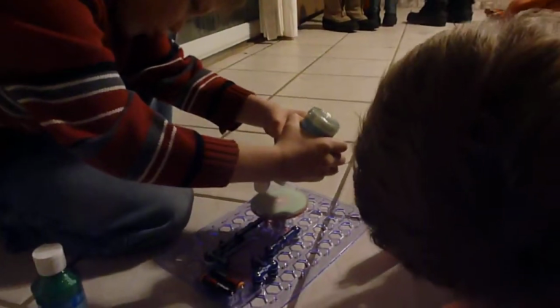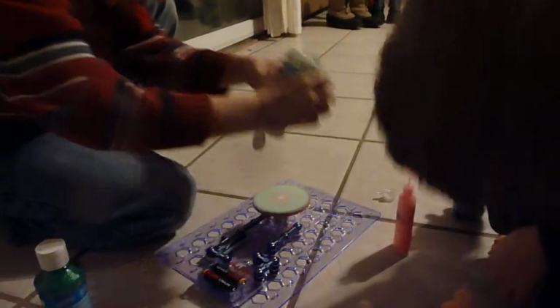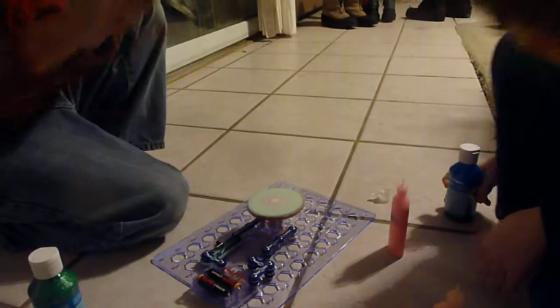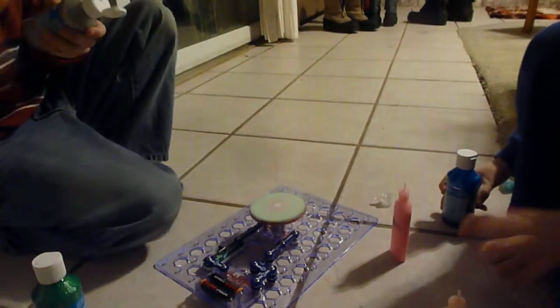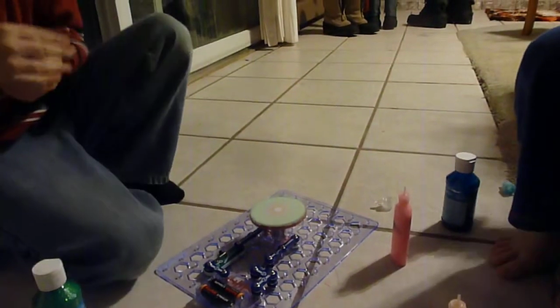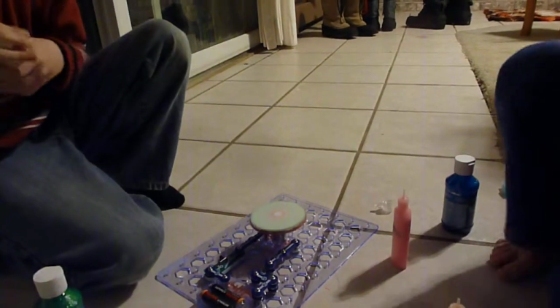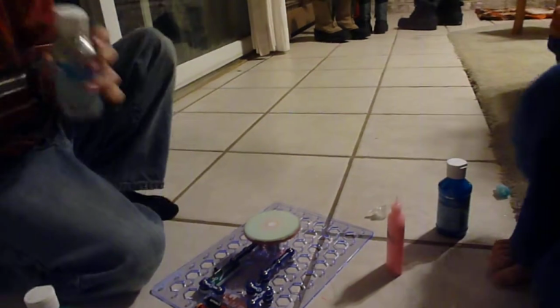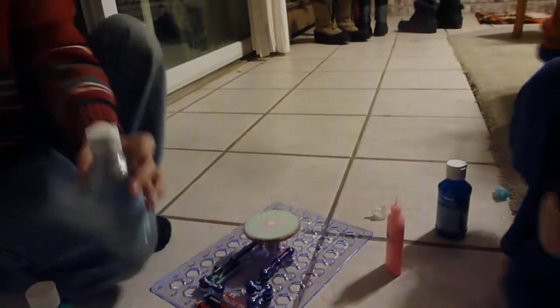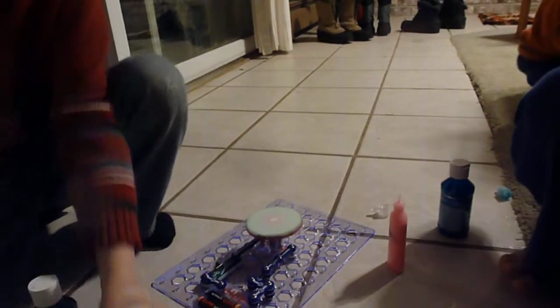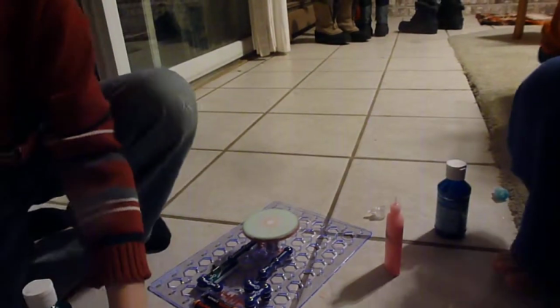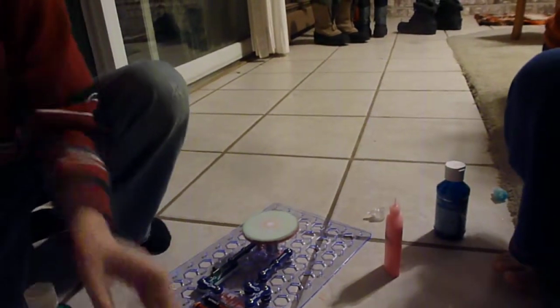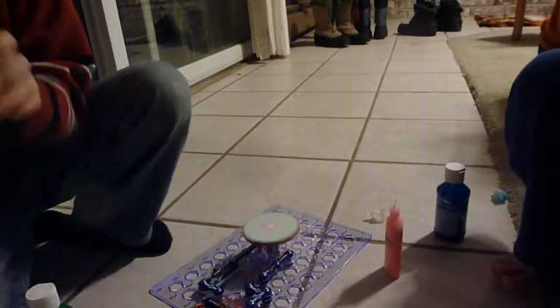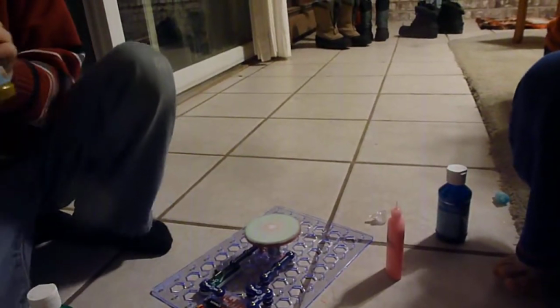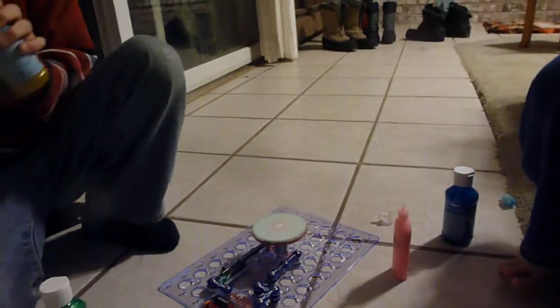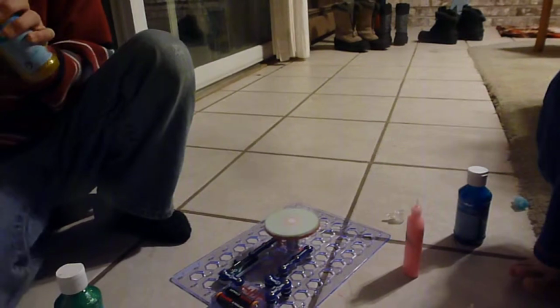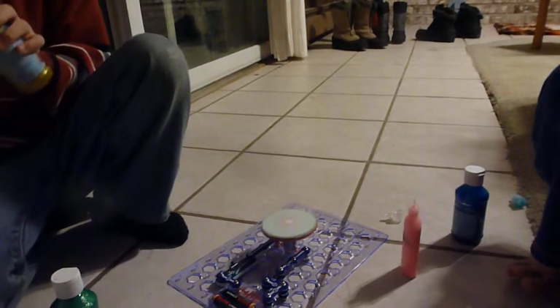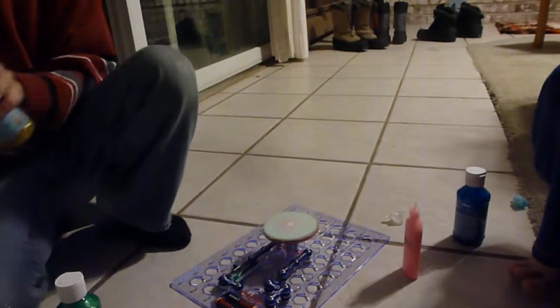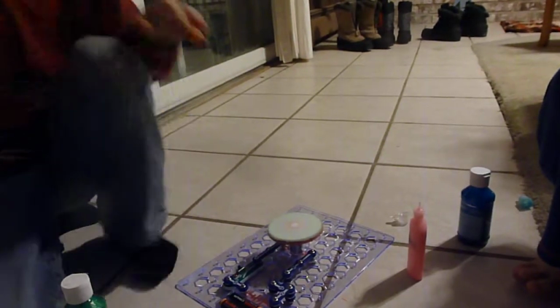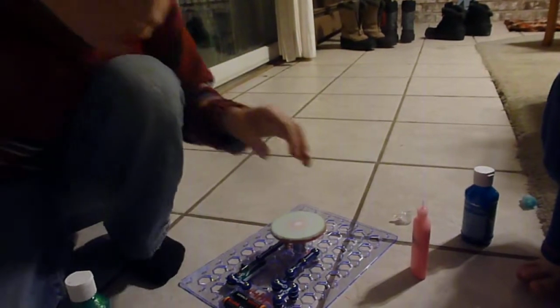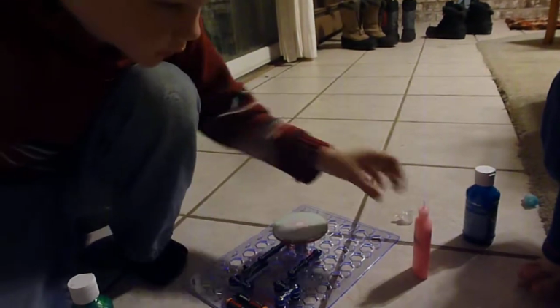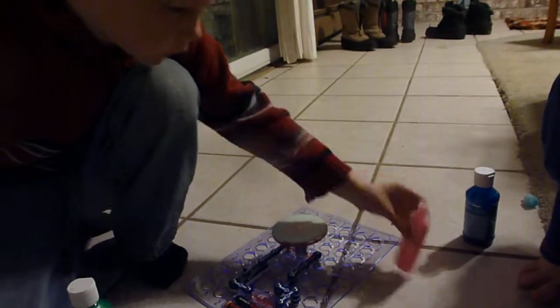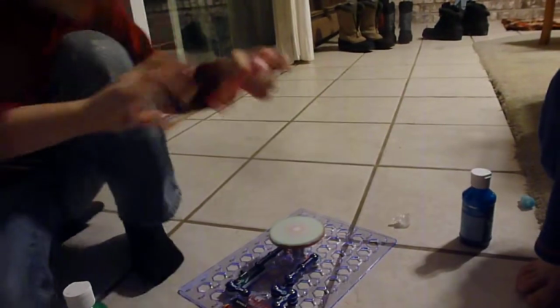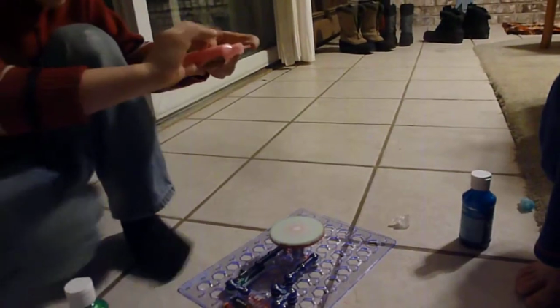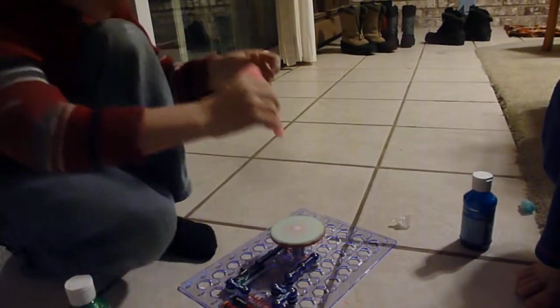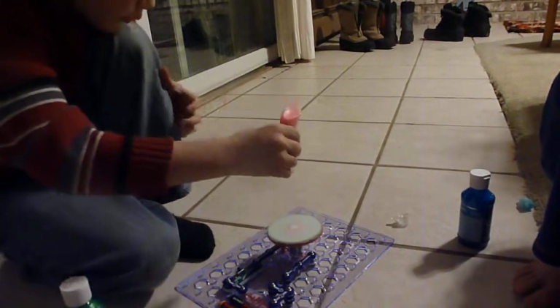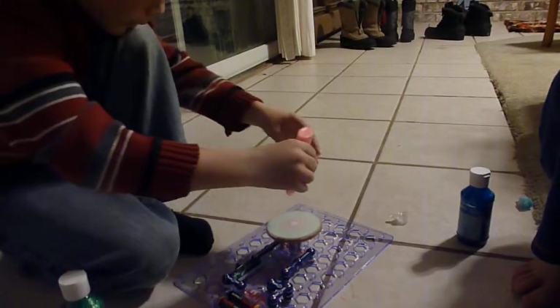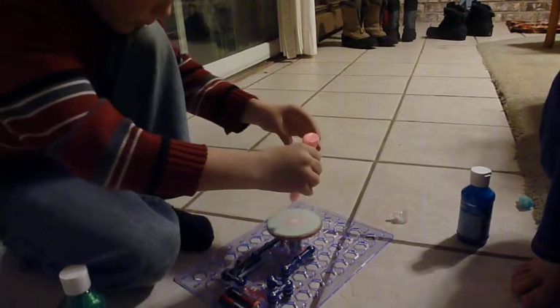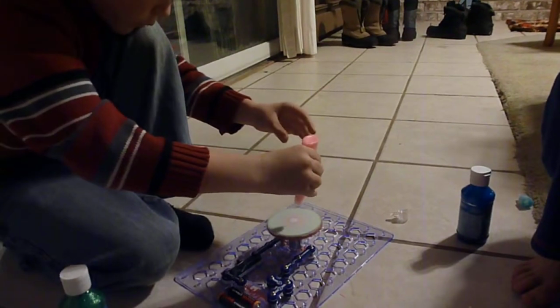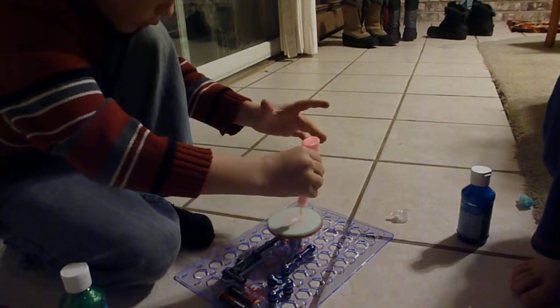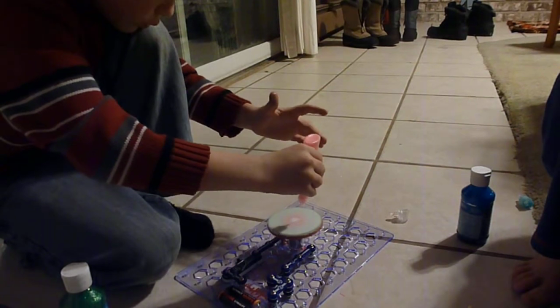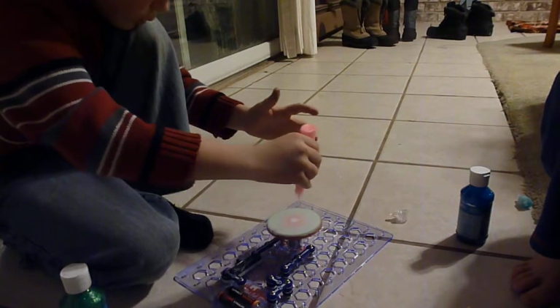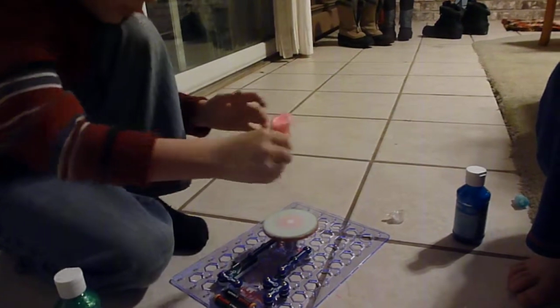You can do the next one. Okay, and when you're all done, let's turn it off and we'll see what it looks like. And I'm going to use different kinds — the glow glue, so it will glow.